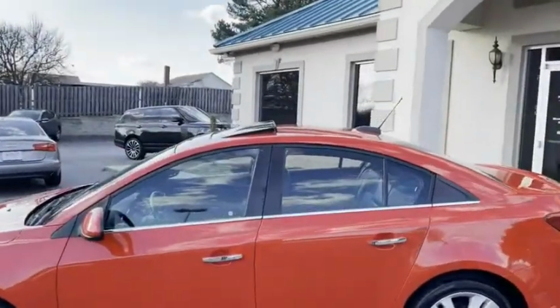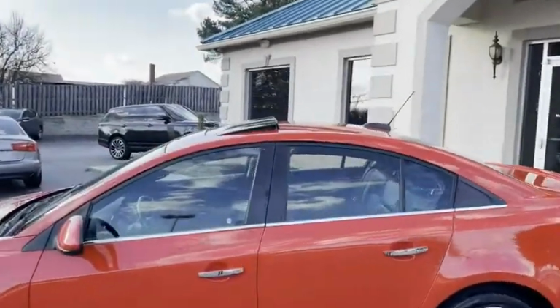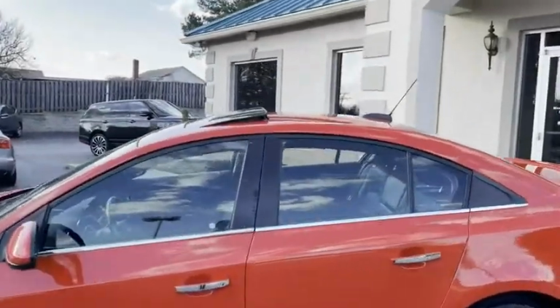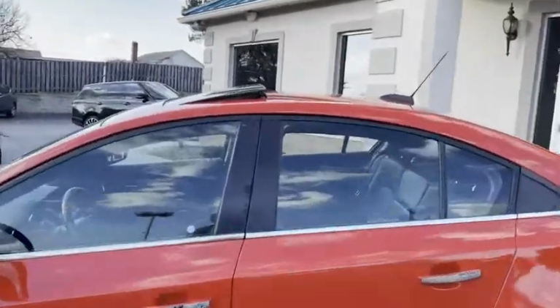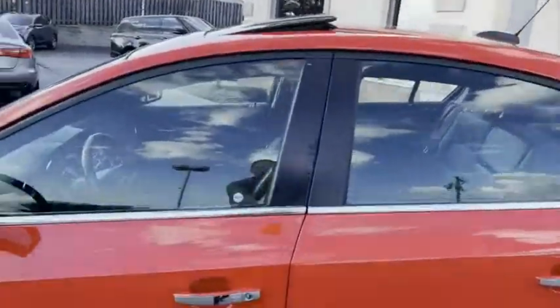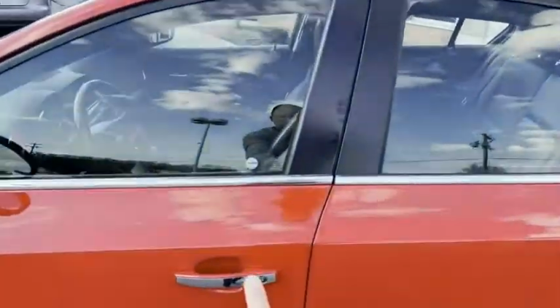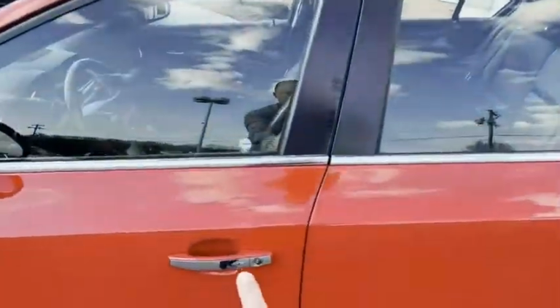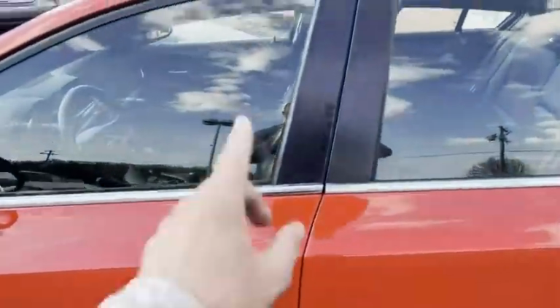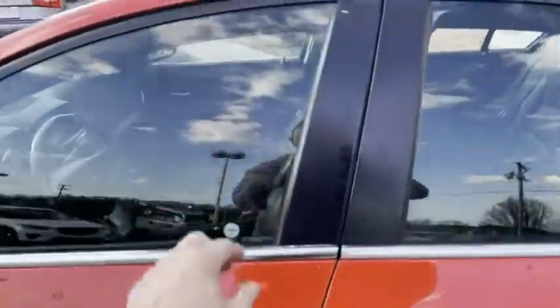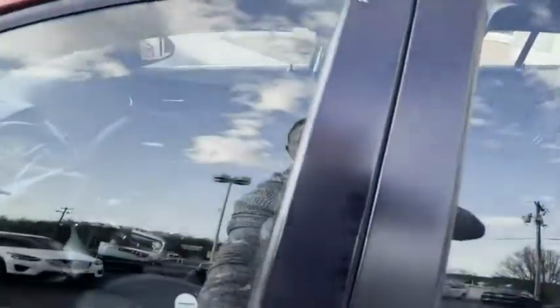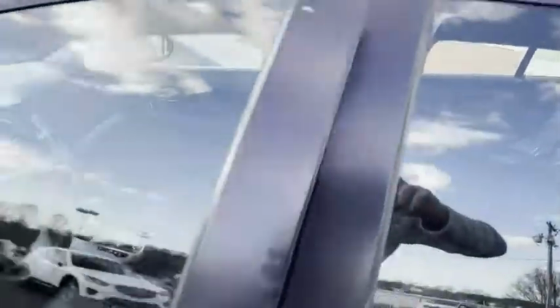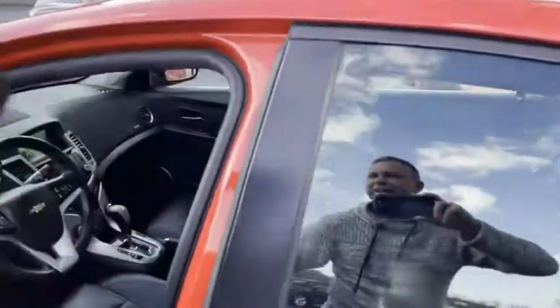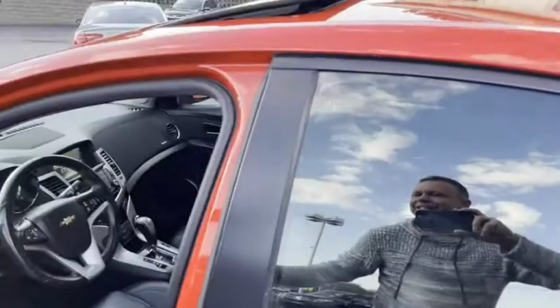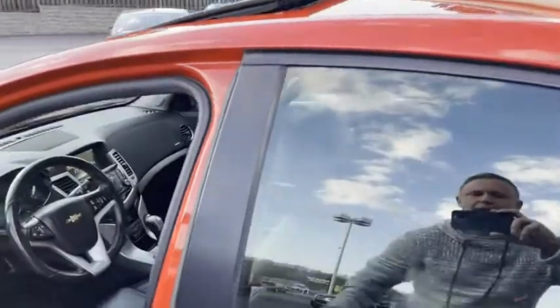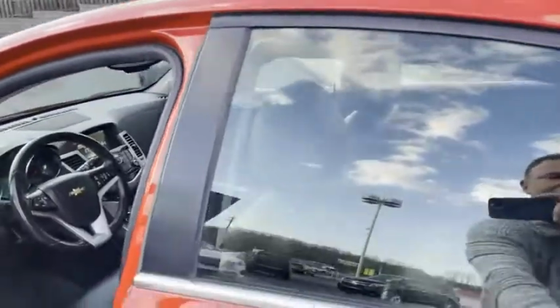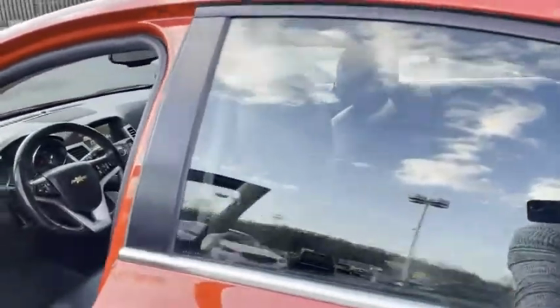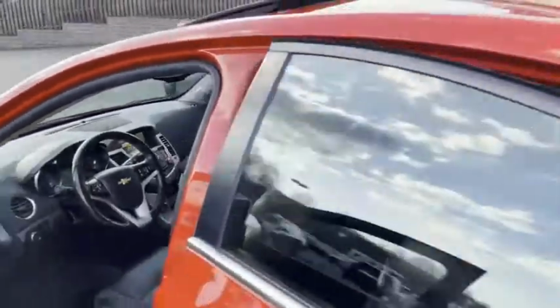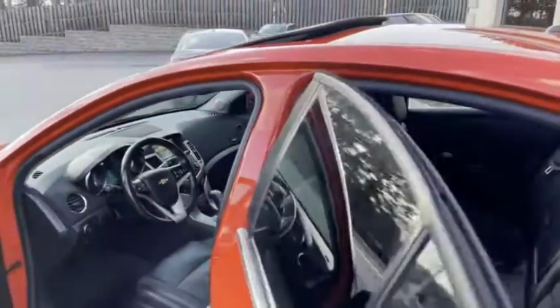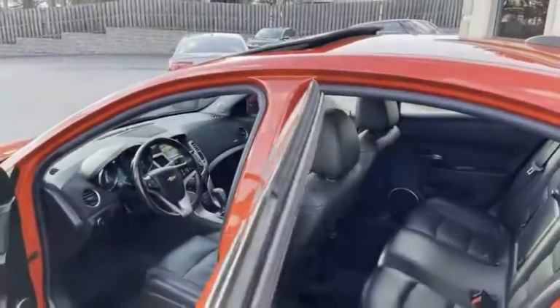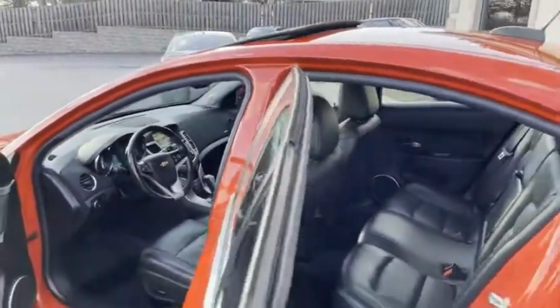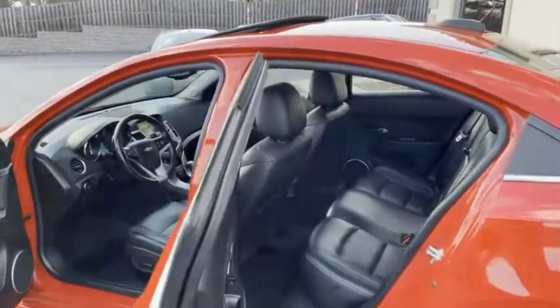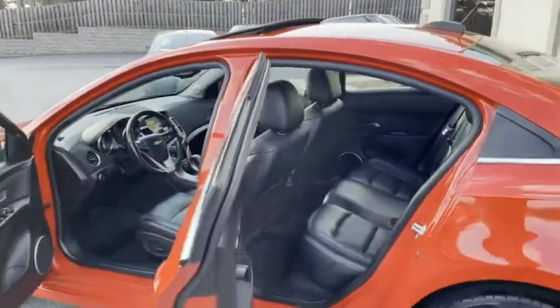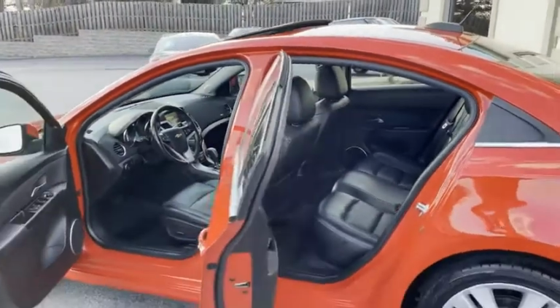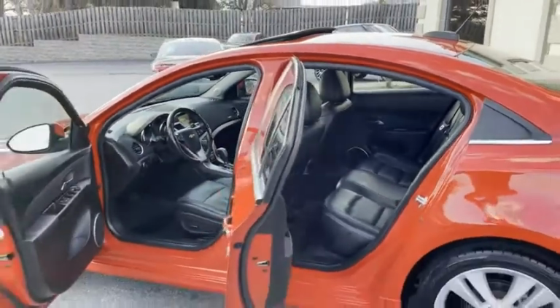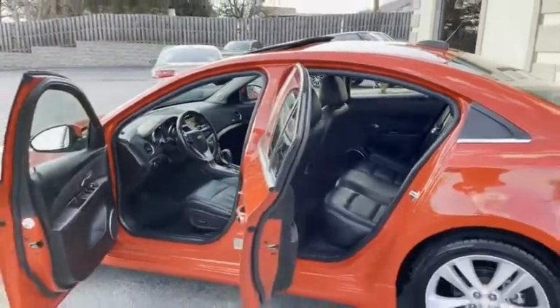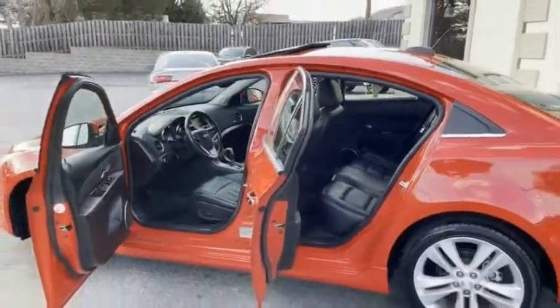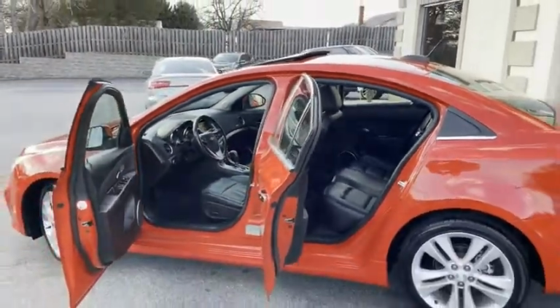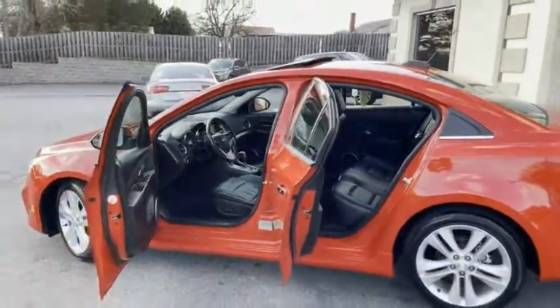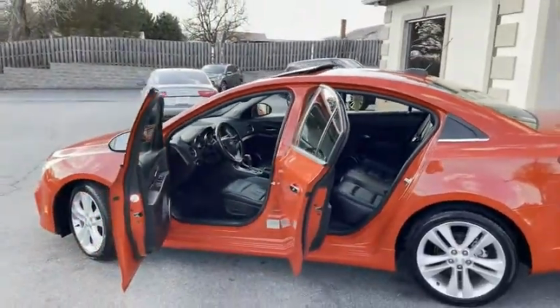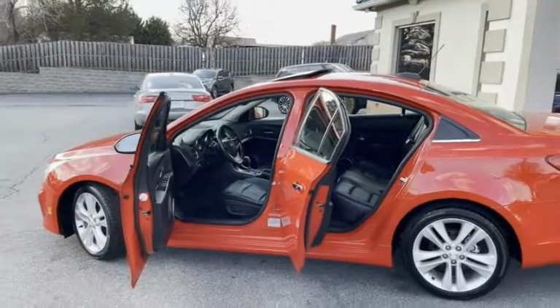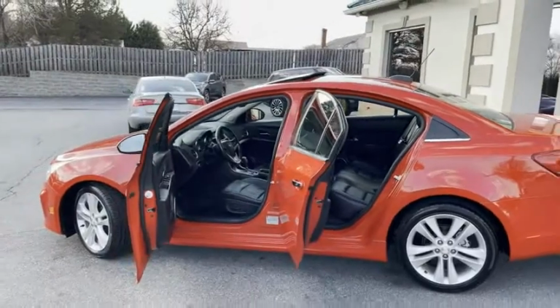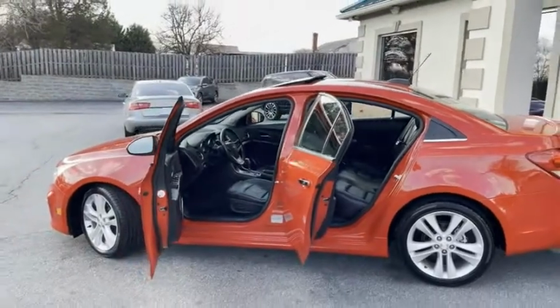There's your sunroof, there's your touch-to-lock, touch-to-start on the inside, heated leather seats, and look how new, guys. This thing's been pampered.